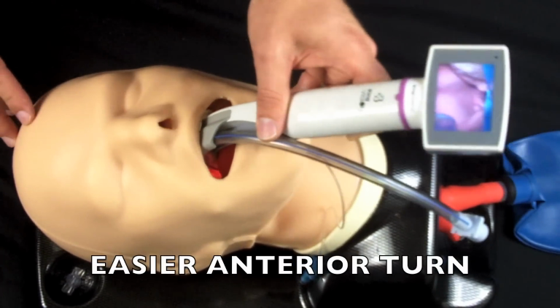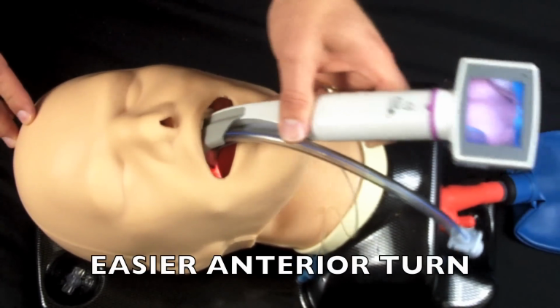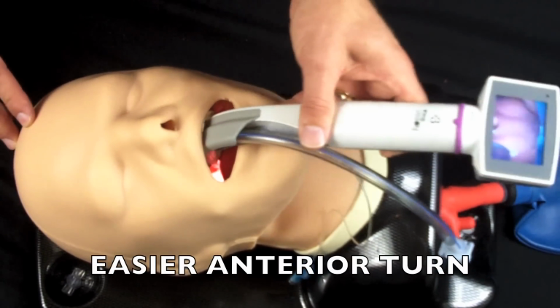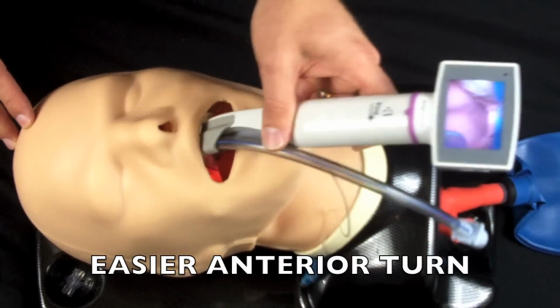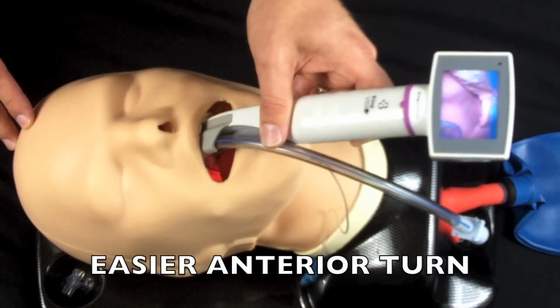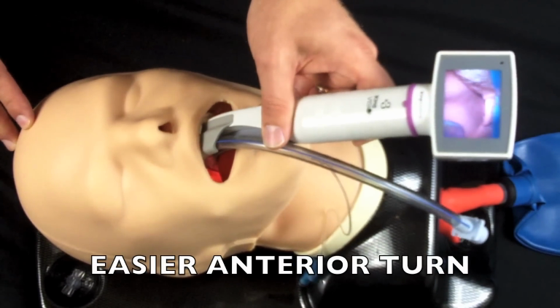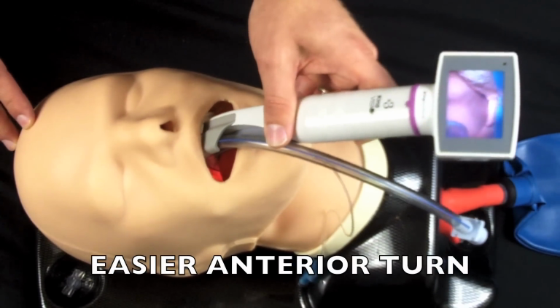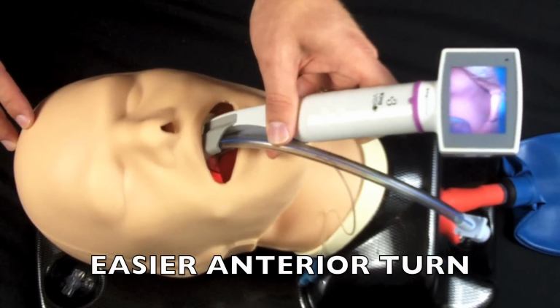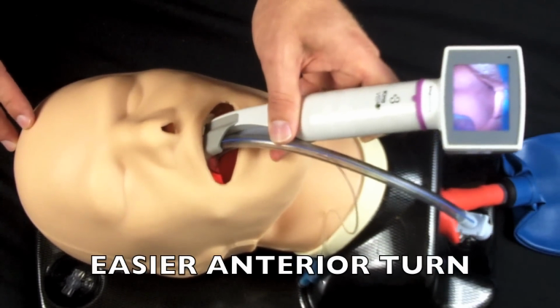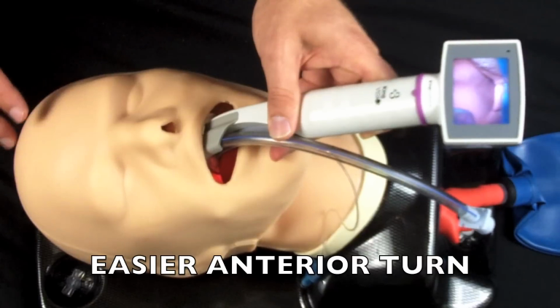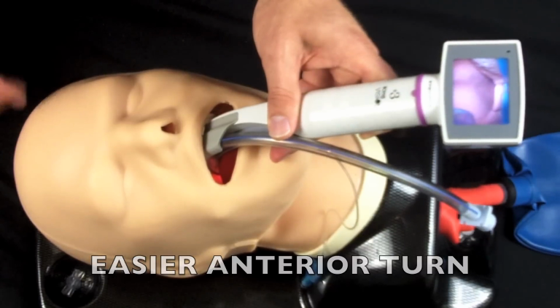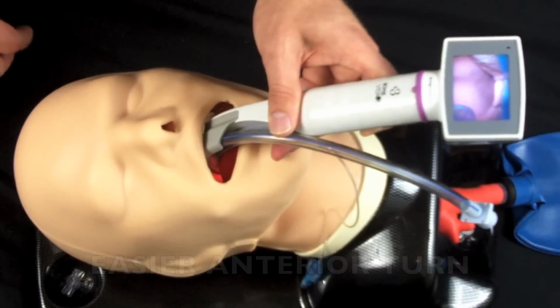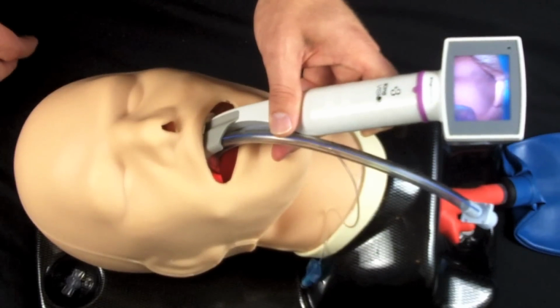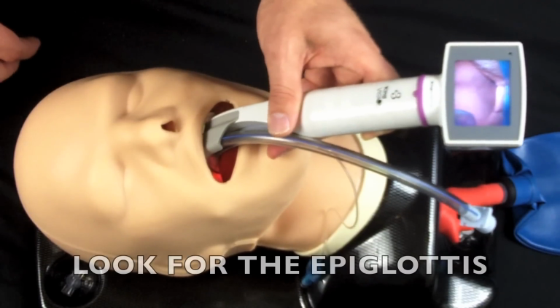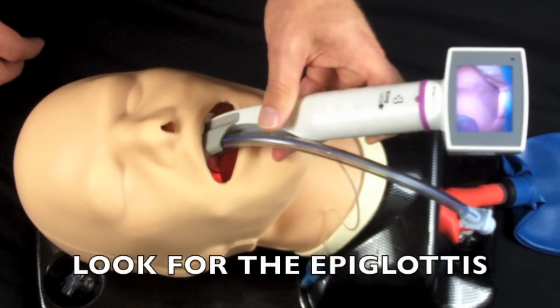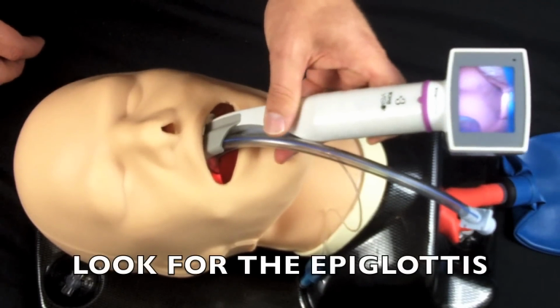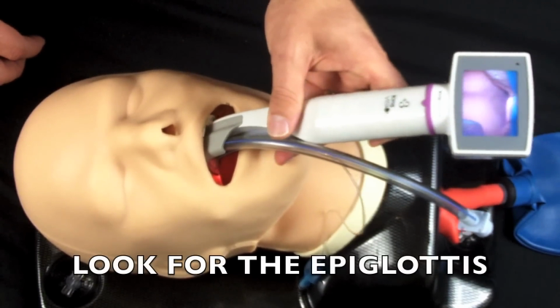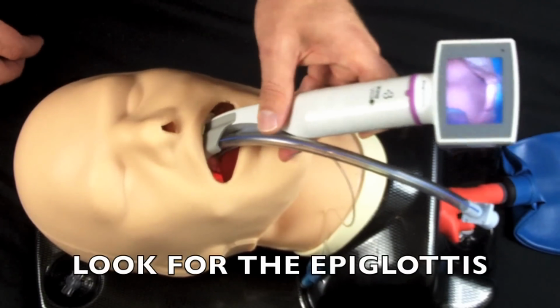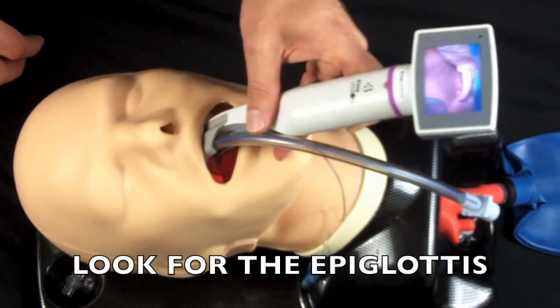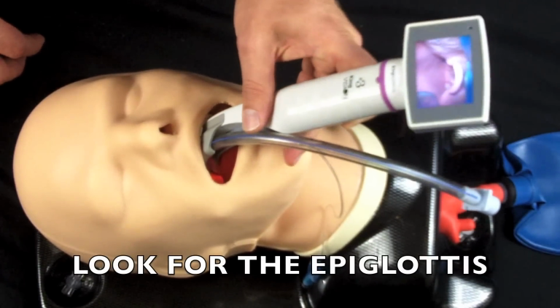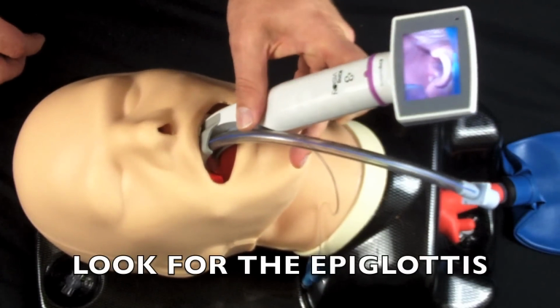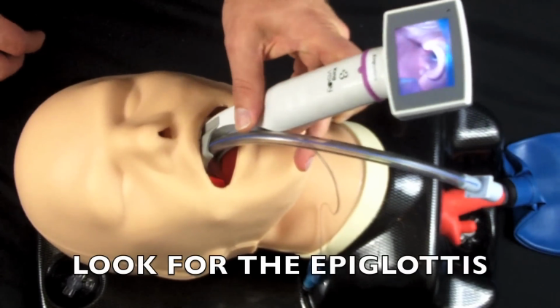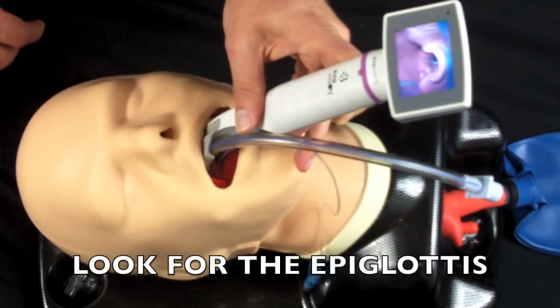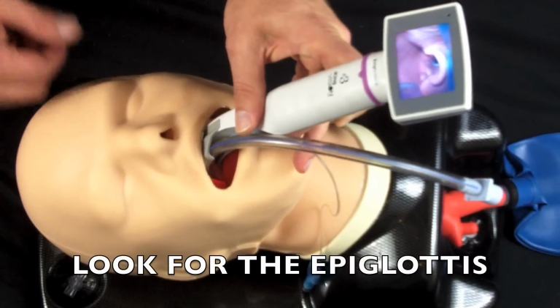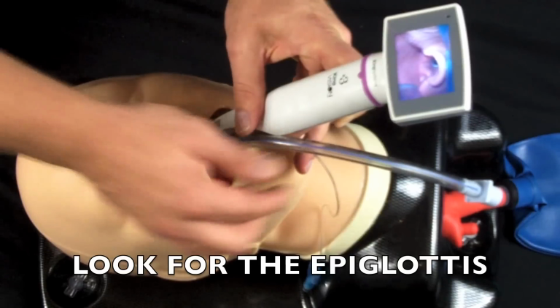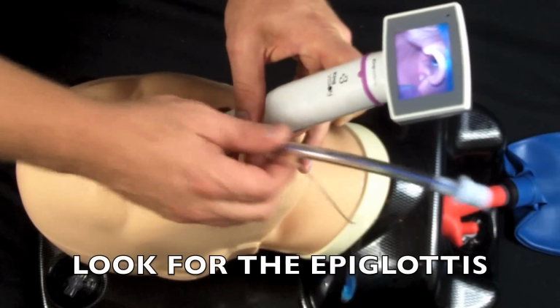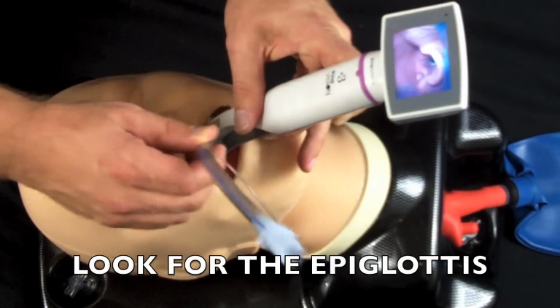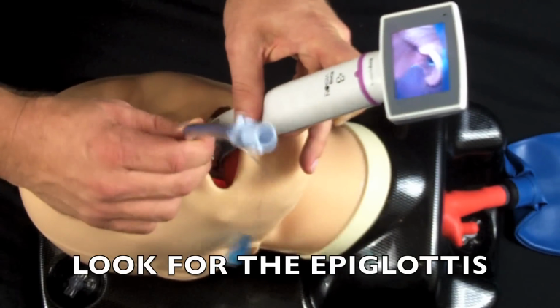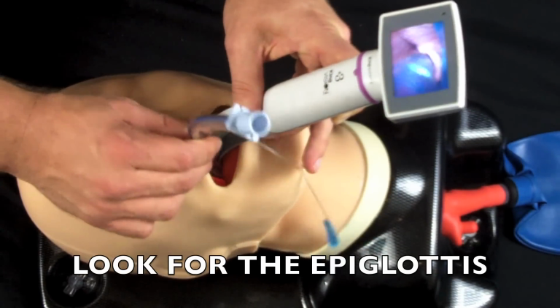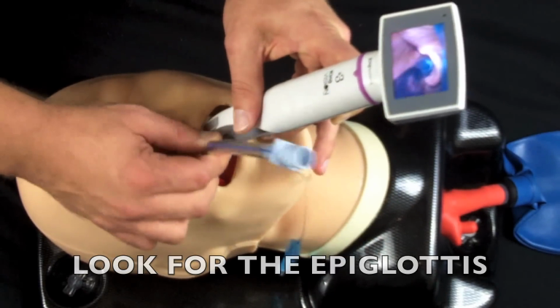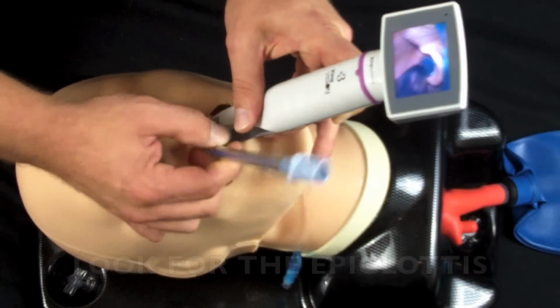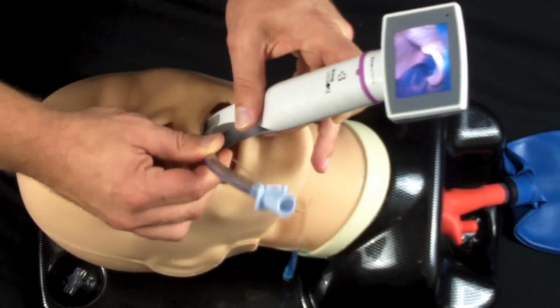So at this point, as soon as we see that epiglottis — and make sure you see the epiglottis every single time — I'm going to go into the vallecula, let it open up, and we slide it right in.